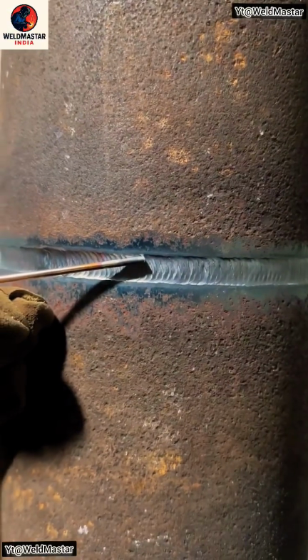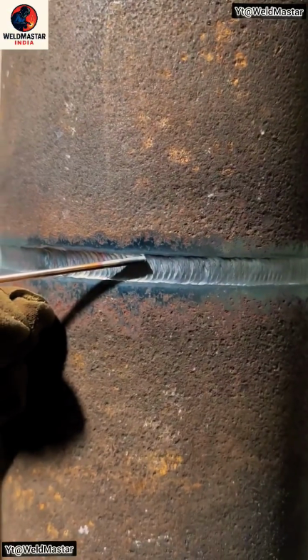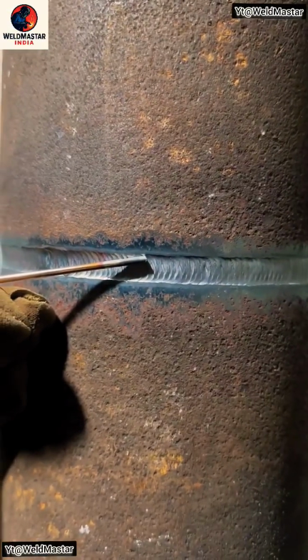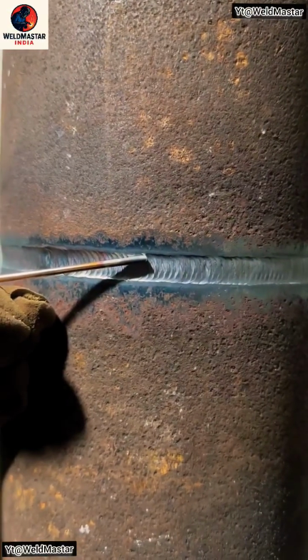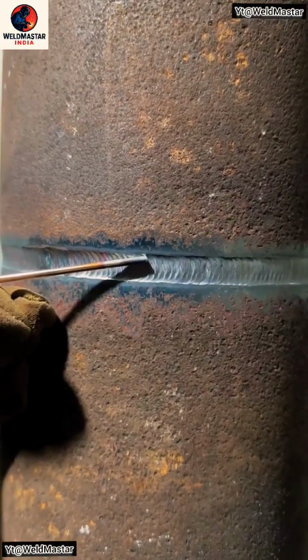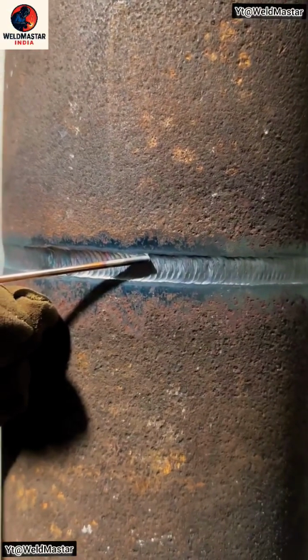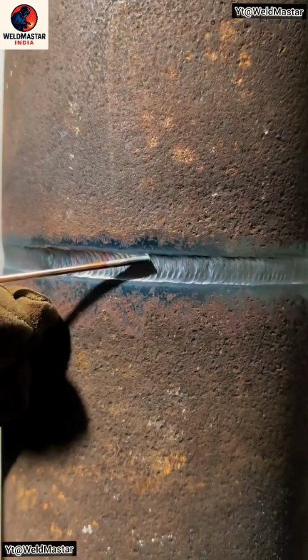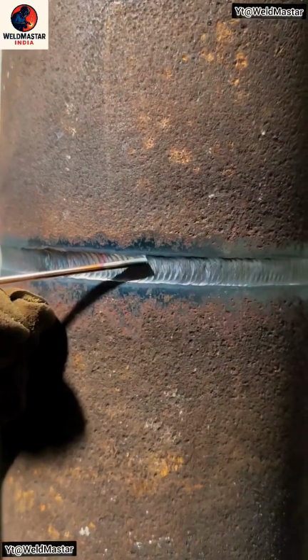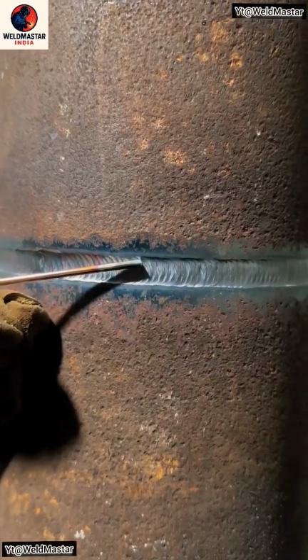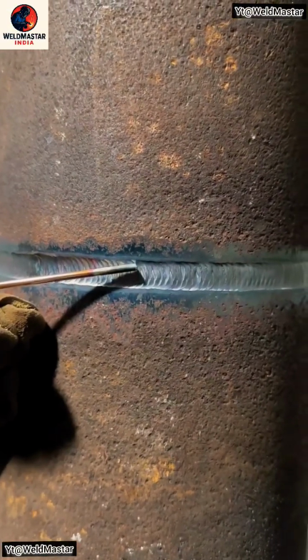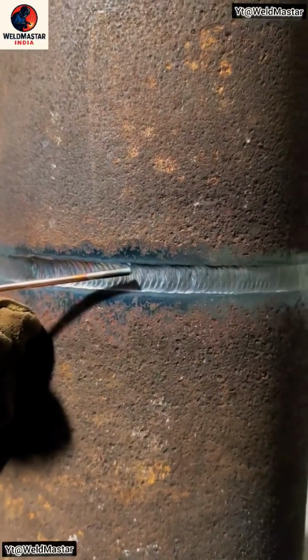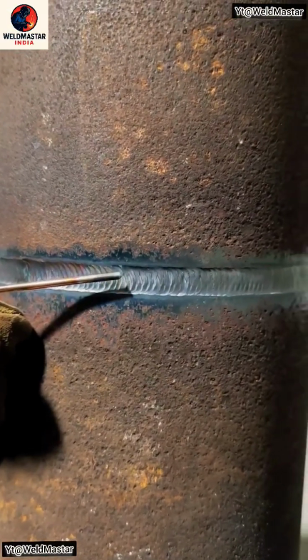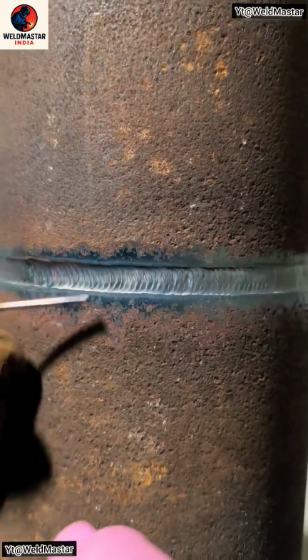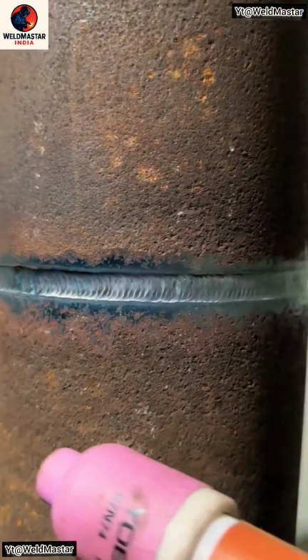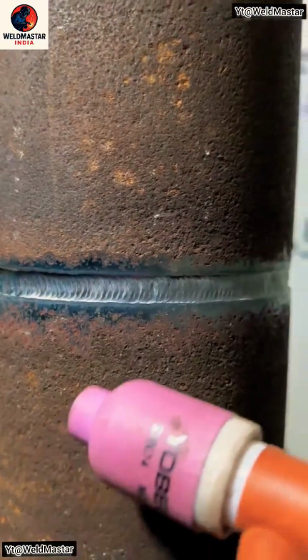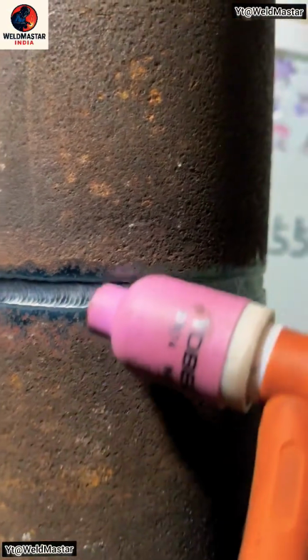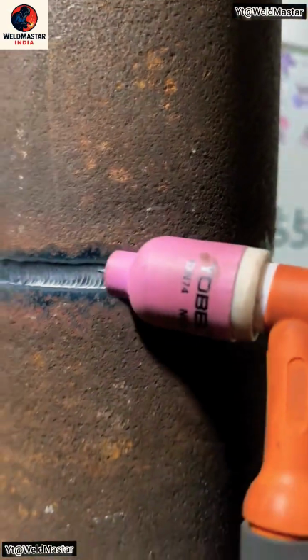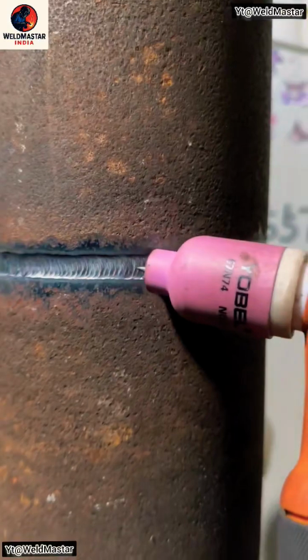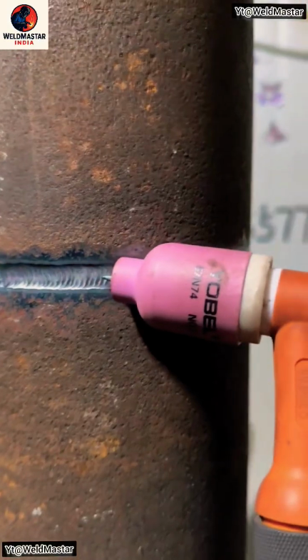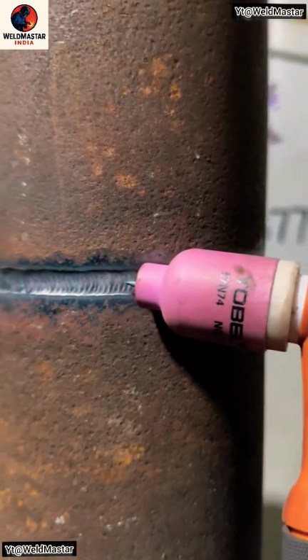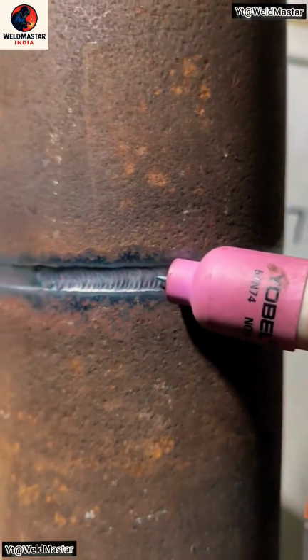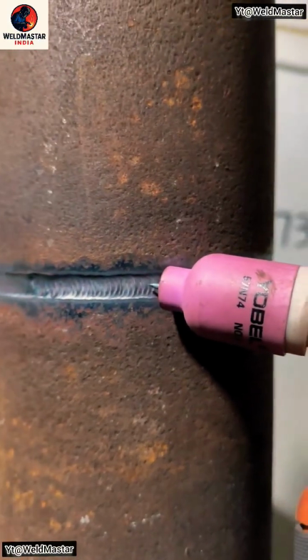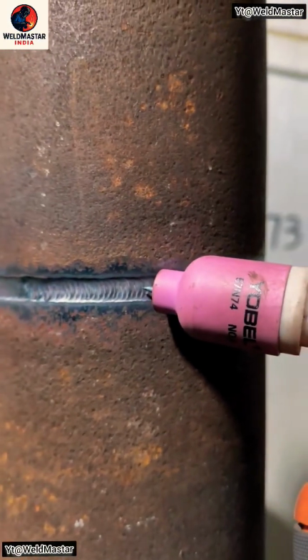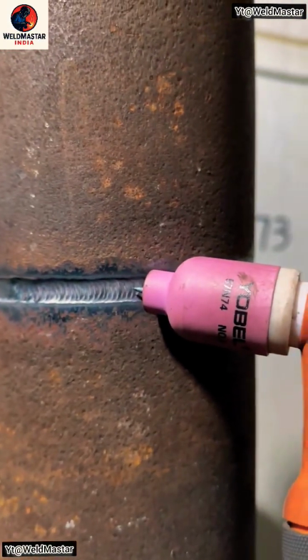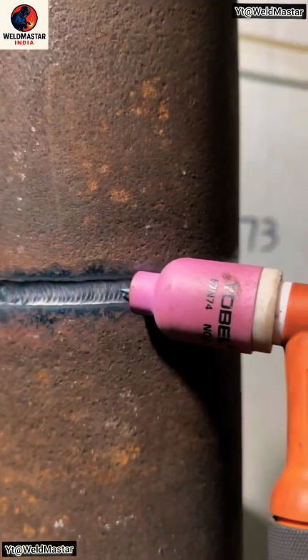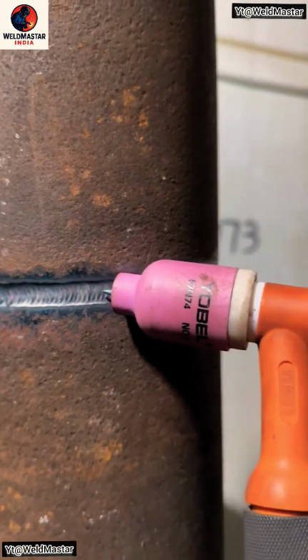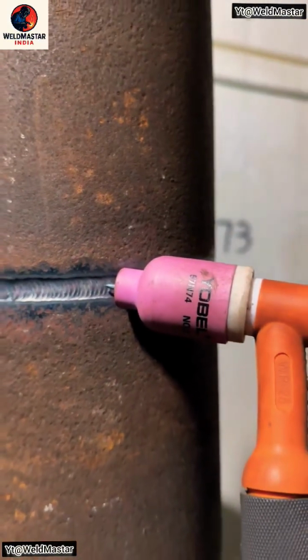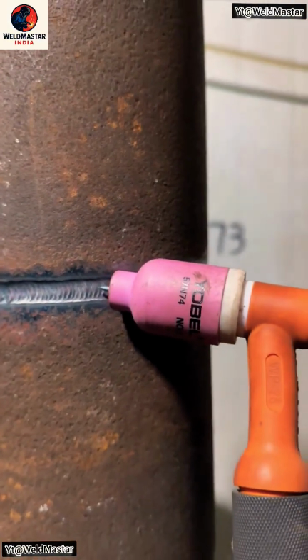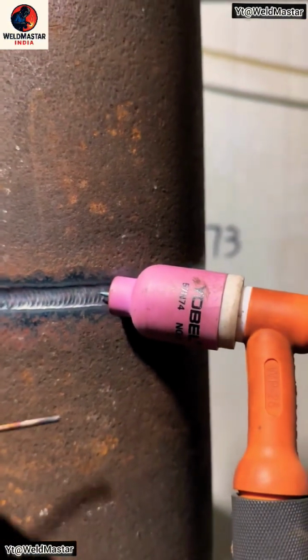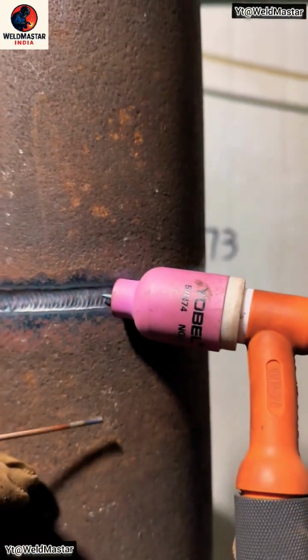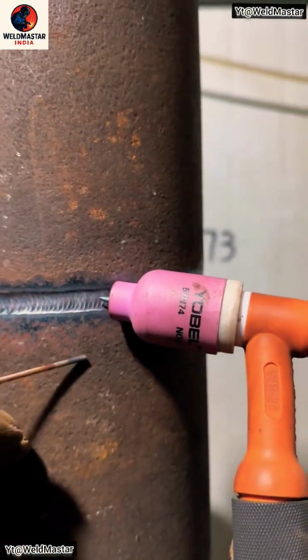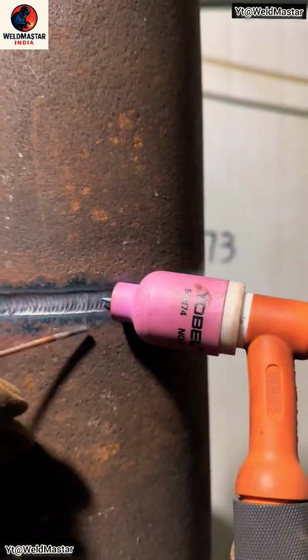Next, keep your forward push height about 0.5 millimeters lower than the base metal. This makes it easier to pull down and control your transition line.